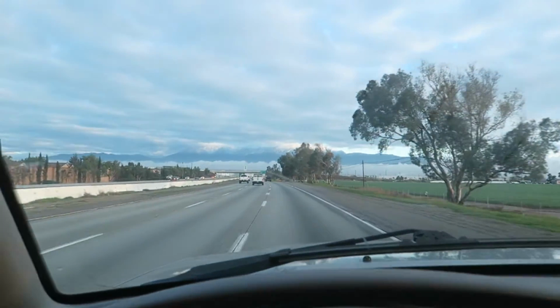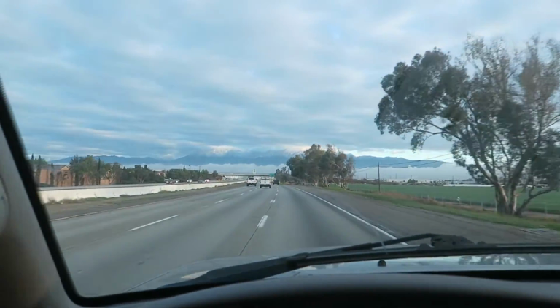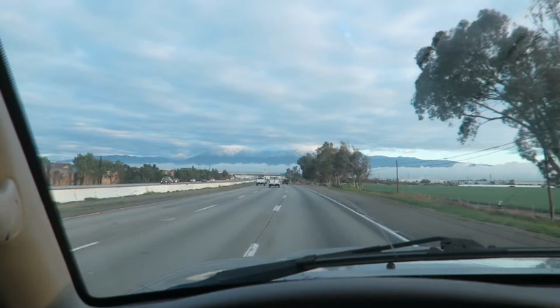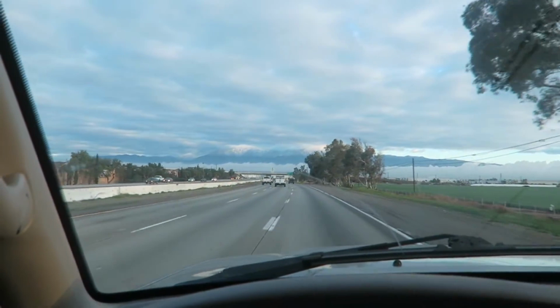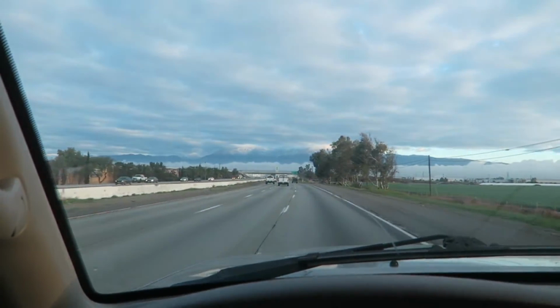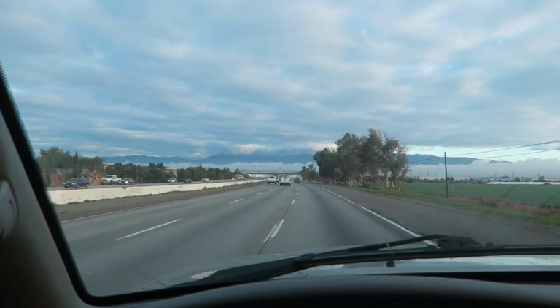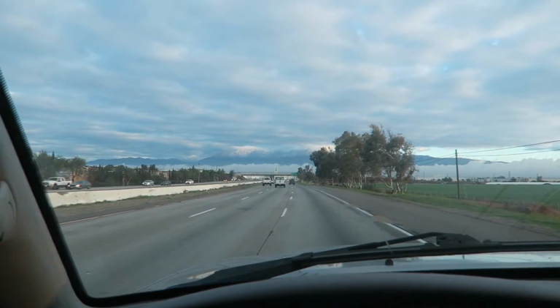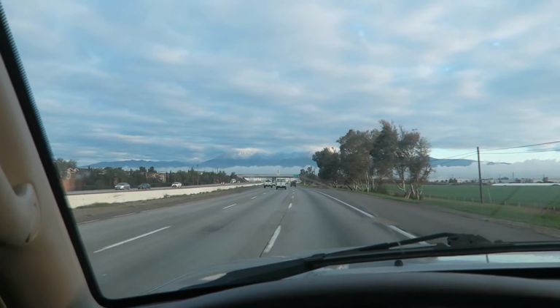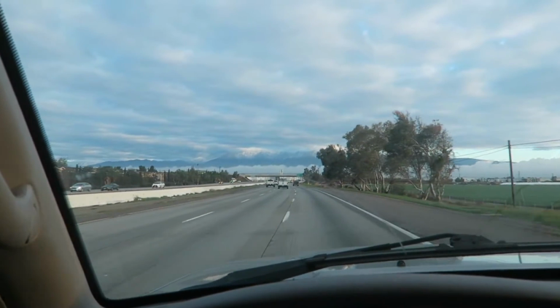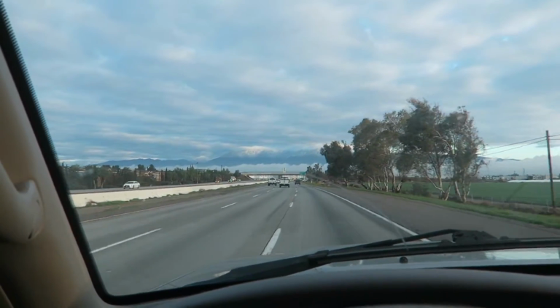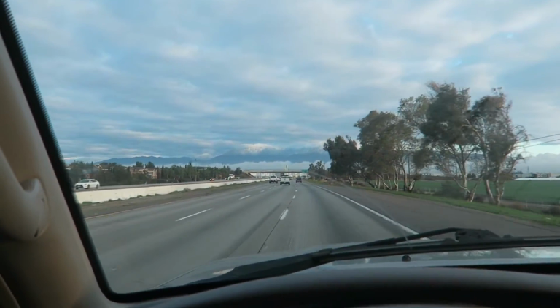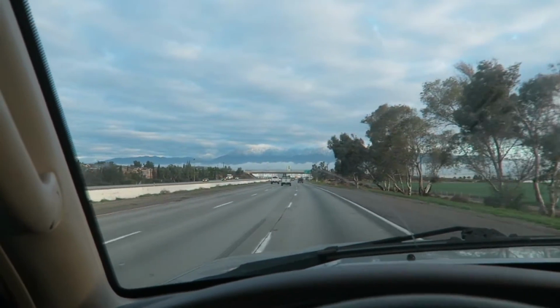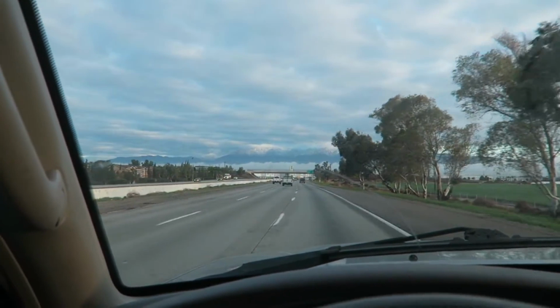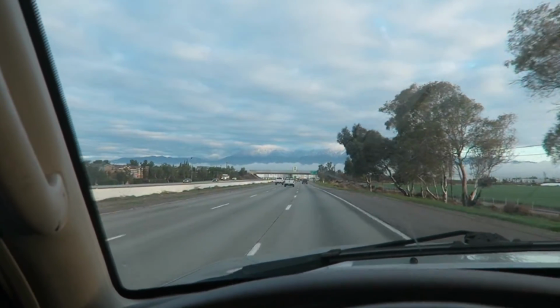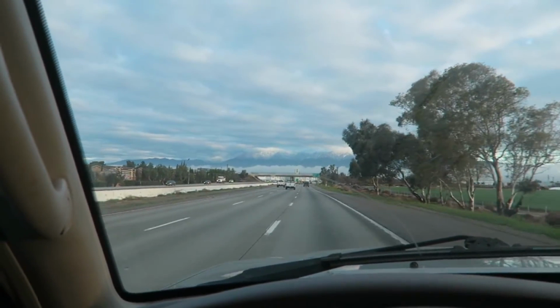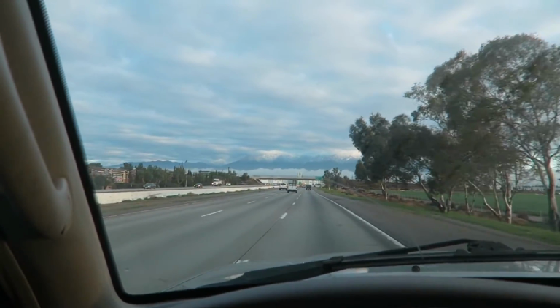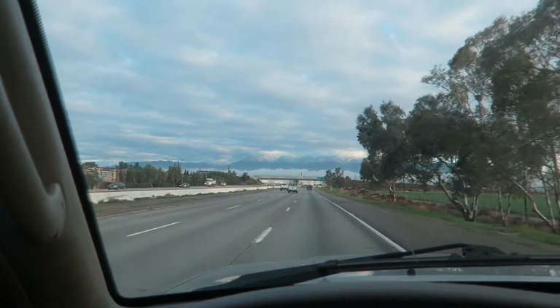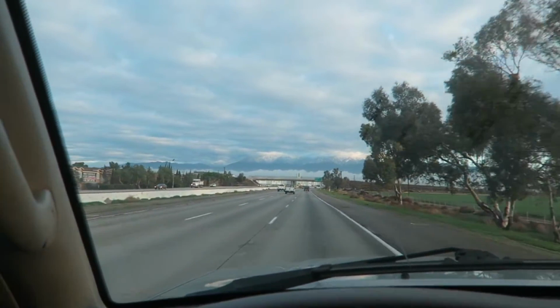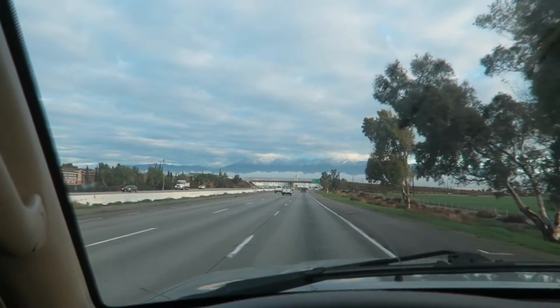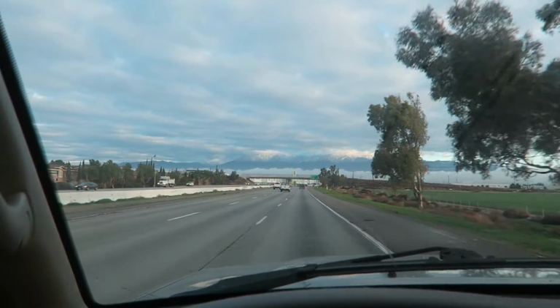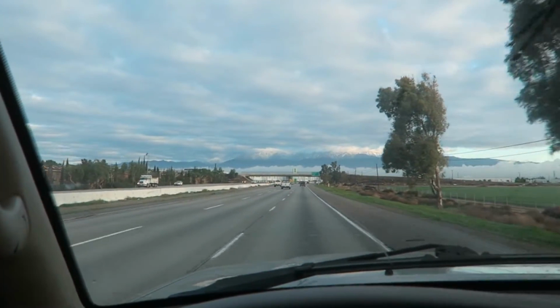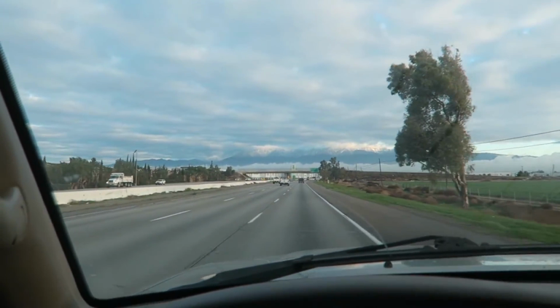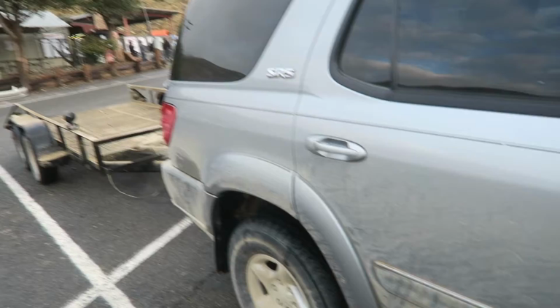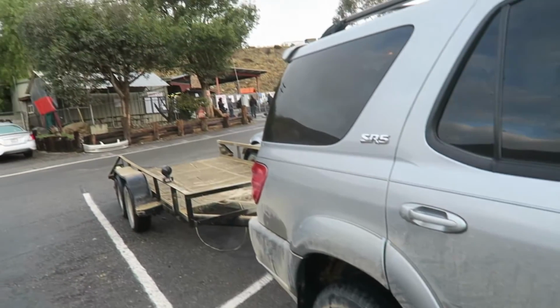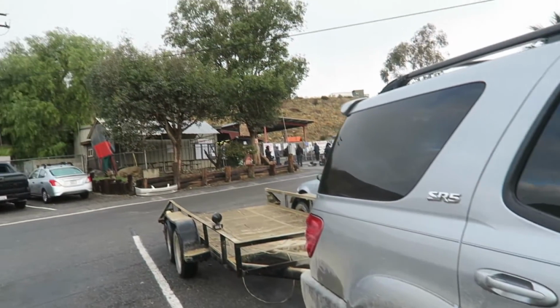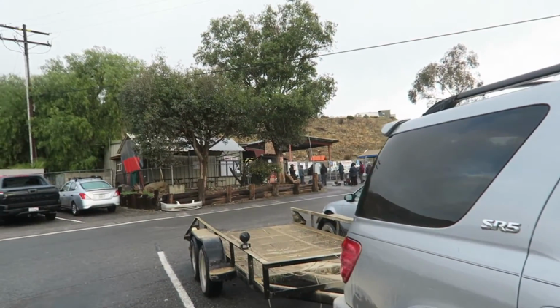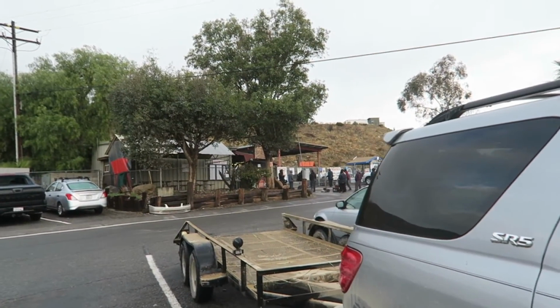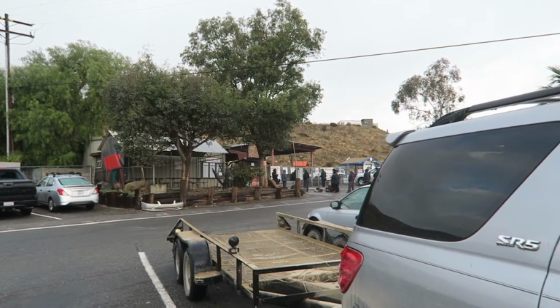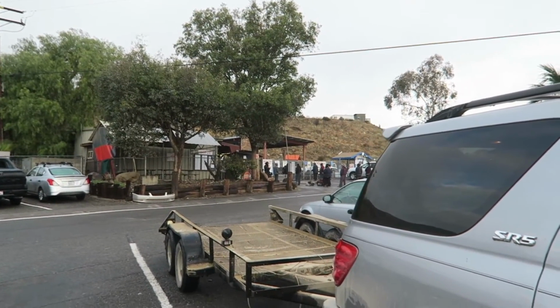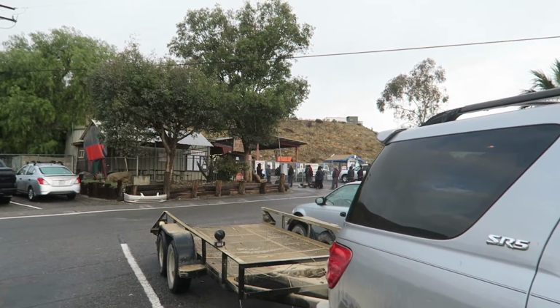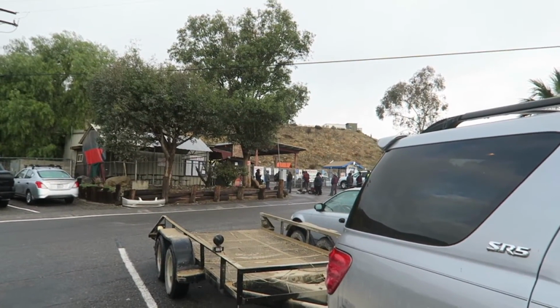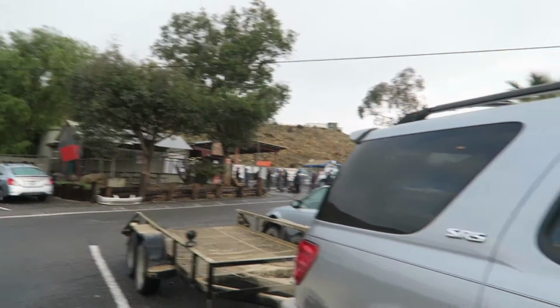Now on the way to Pick Apart. I don't know if you guys can see, but there's snow on those mountains up there — snow-capped mountains in California. Just made it to Pick Apart, and look, there's already a line.